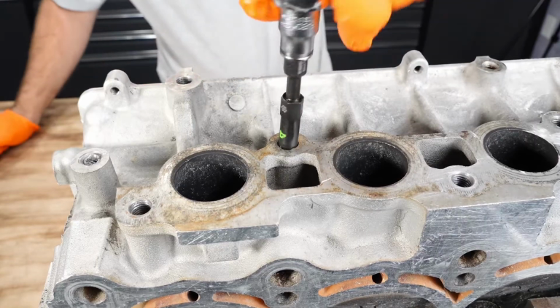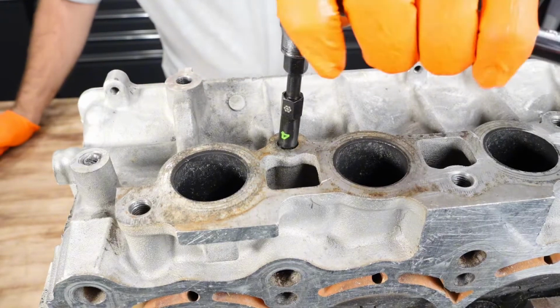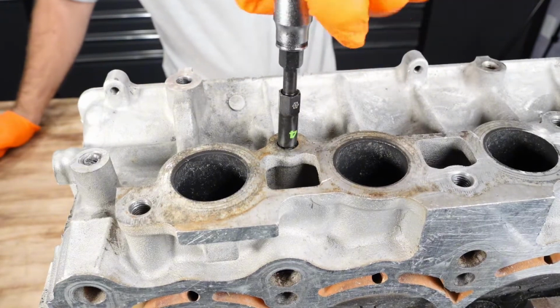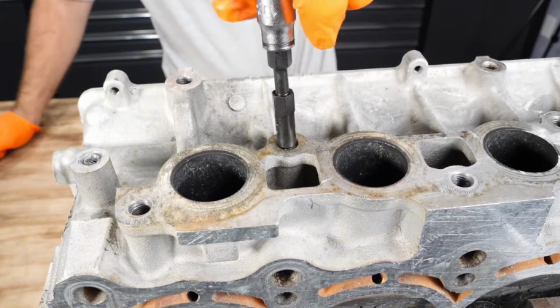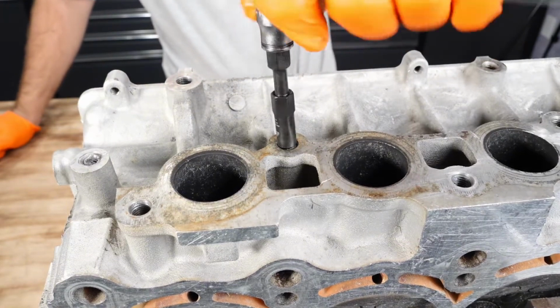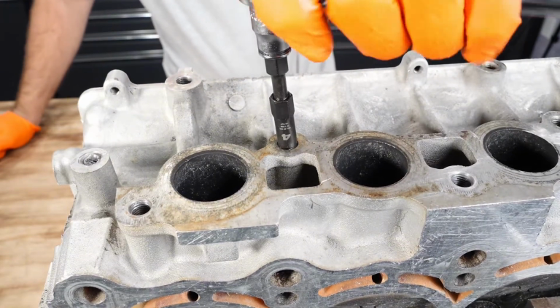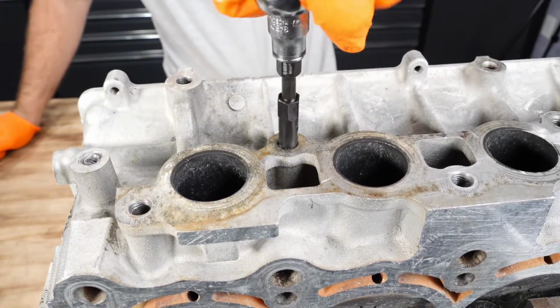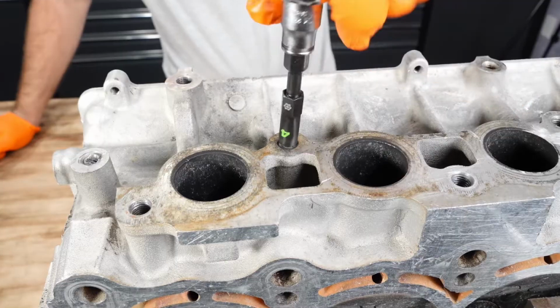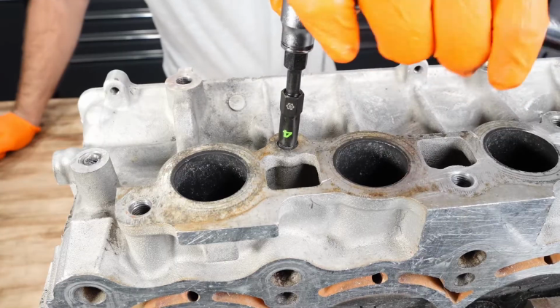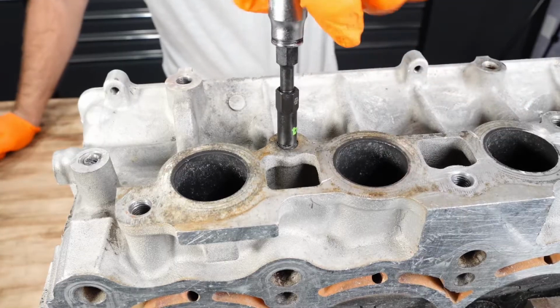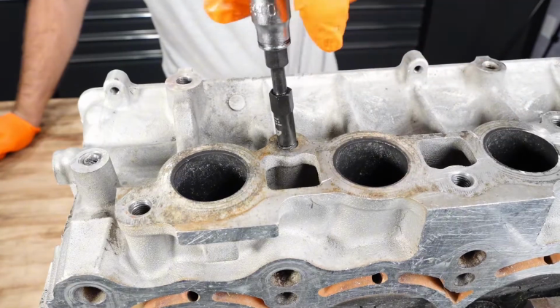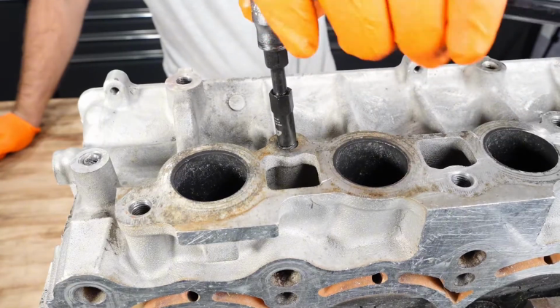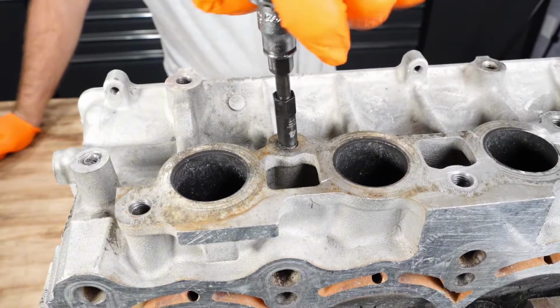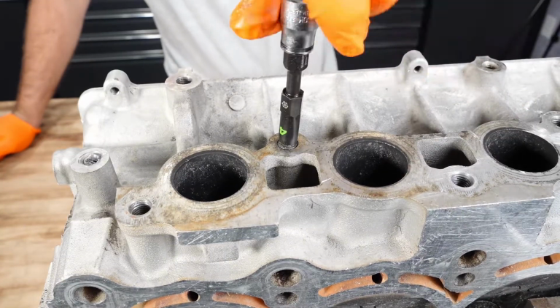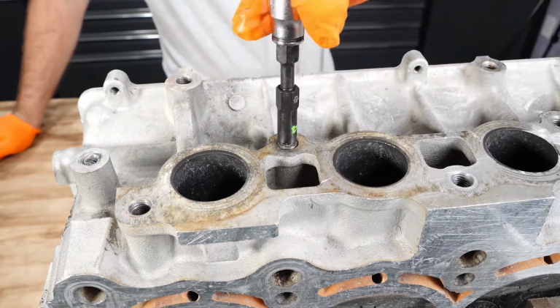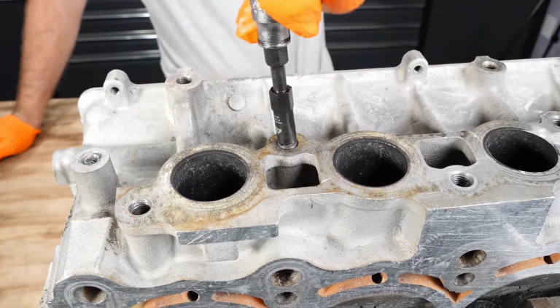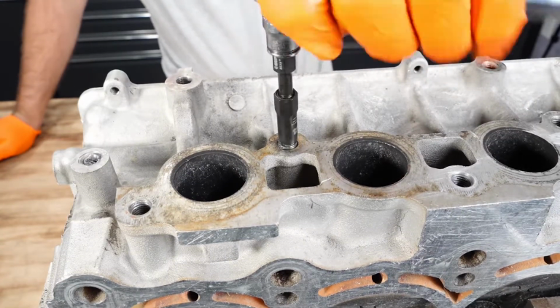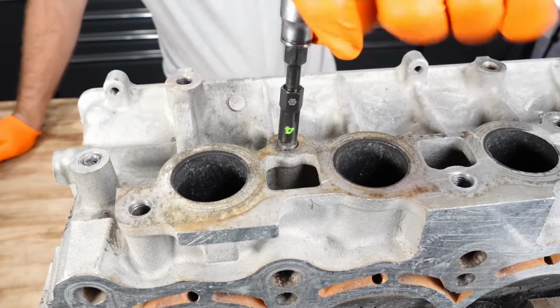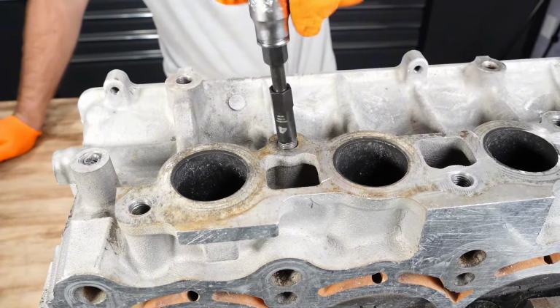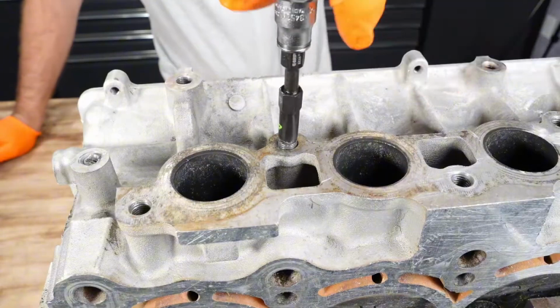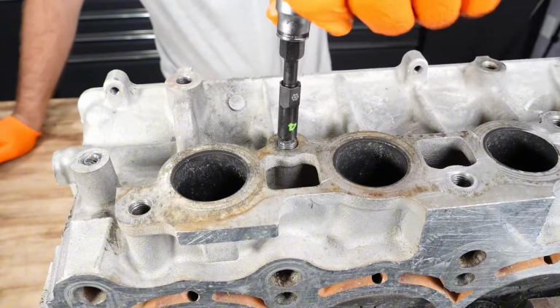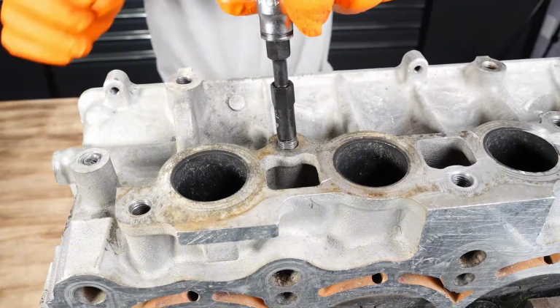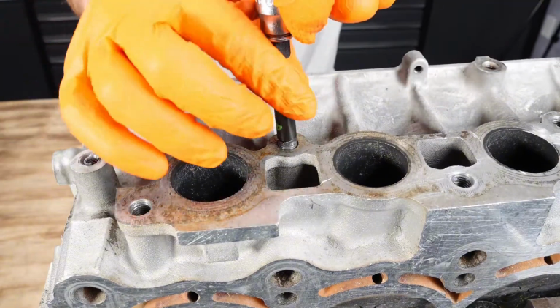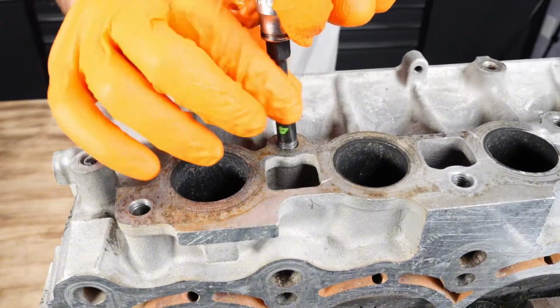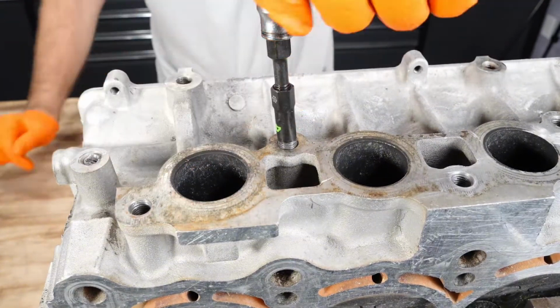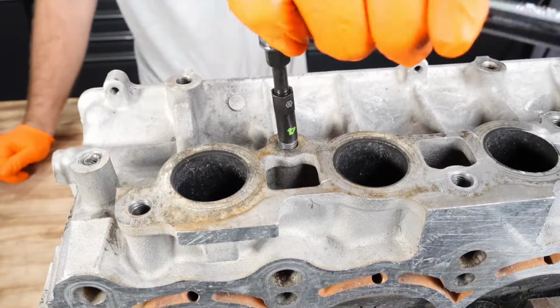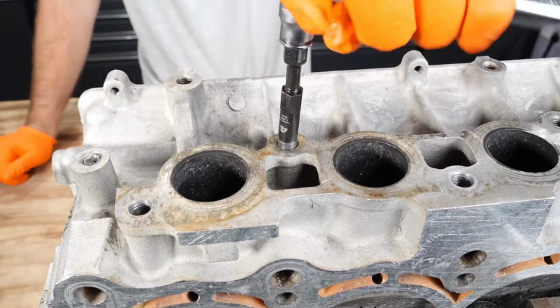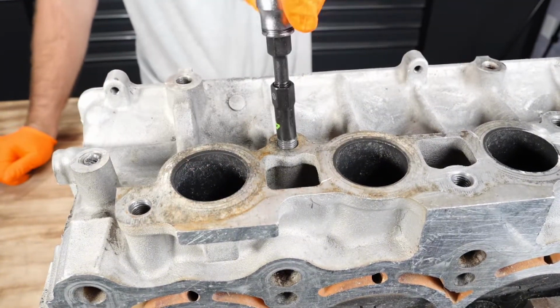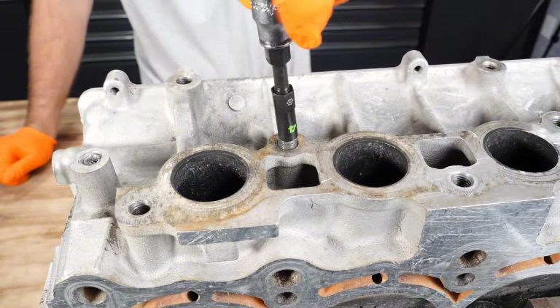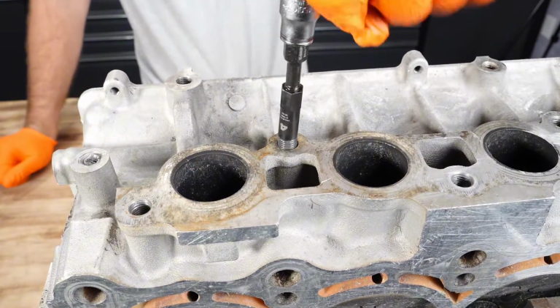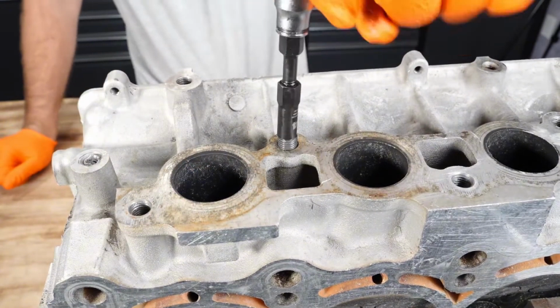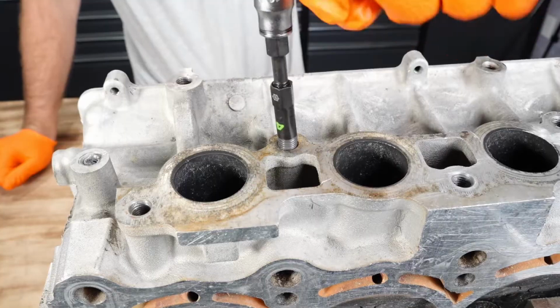Don't be afraid if the extractor comes out at a little bit of an angle — it is just matching what the bolt head and hole you drilled. This bolt snapped off at a little bit of an angle but it is still coming out perfectly fine and does not affect the grip of the extractor.